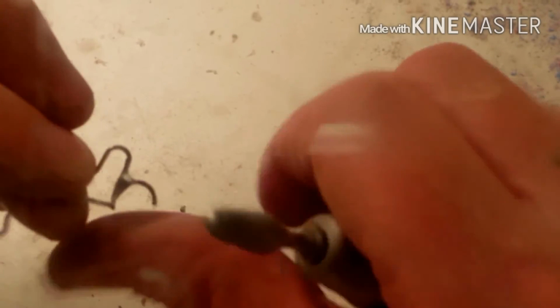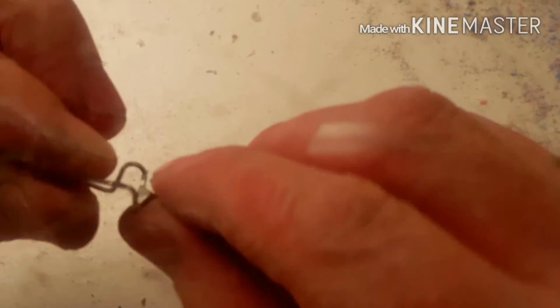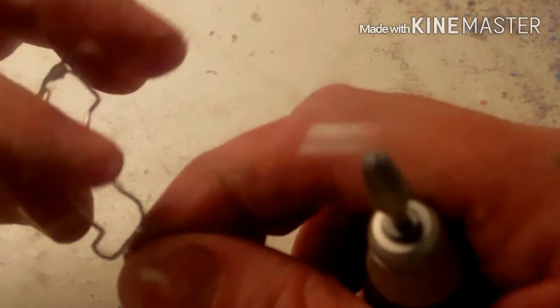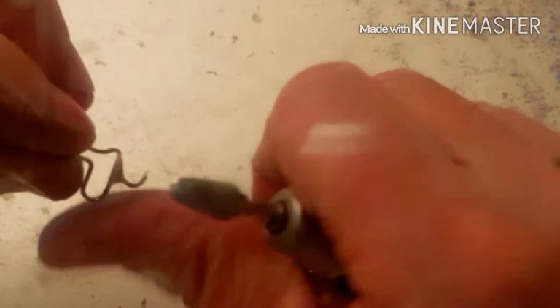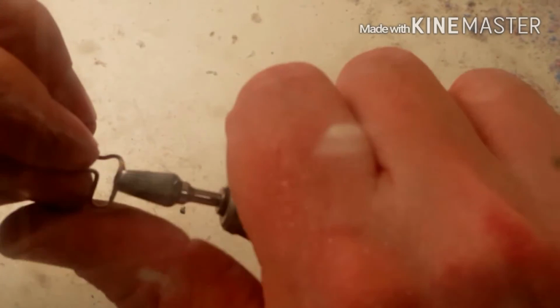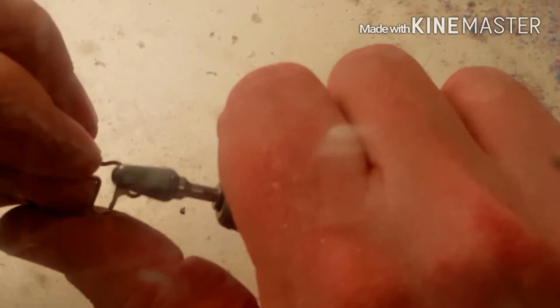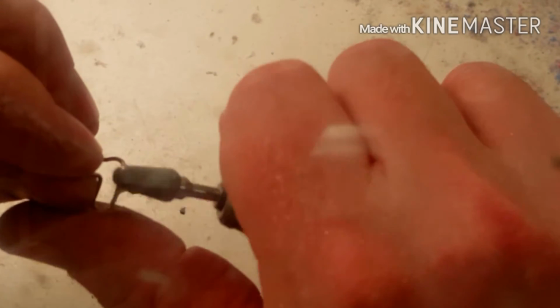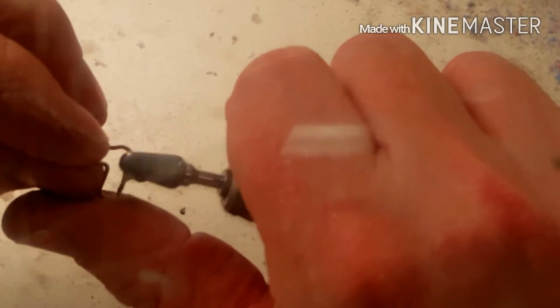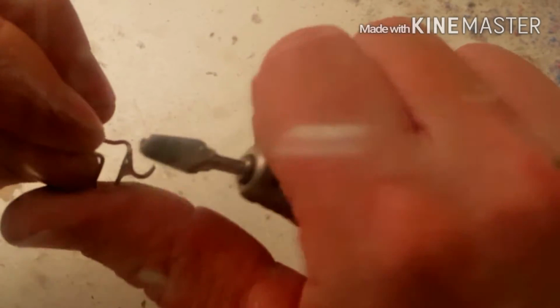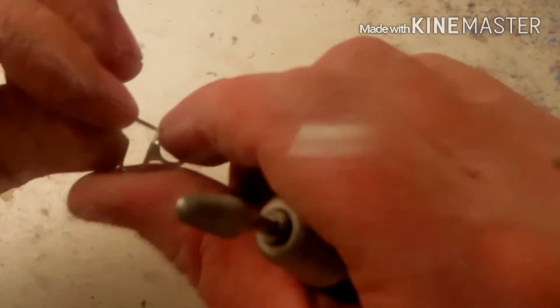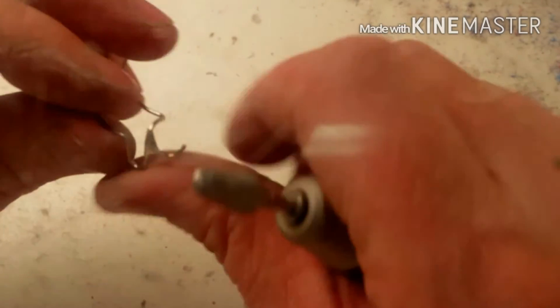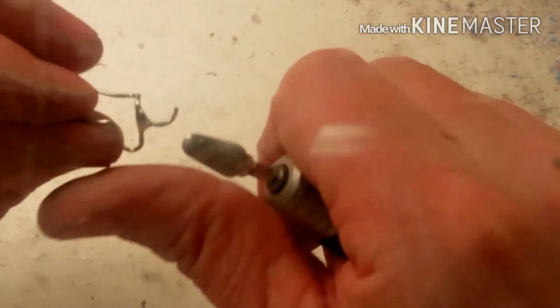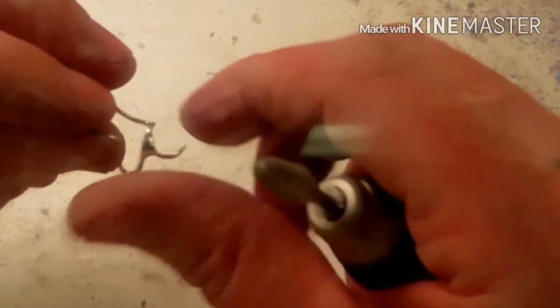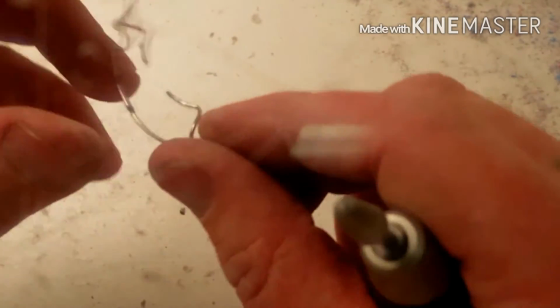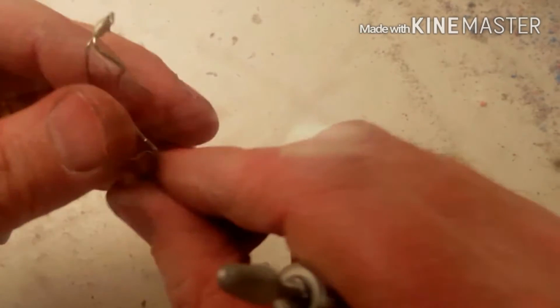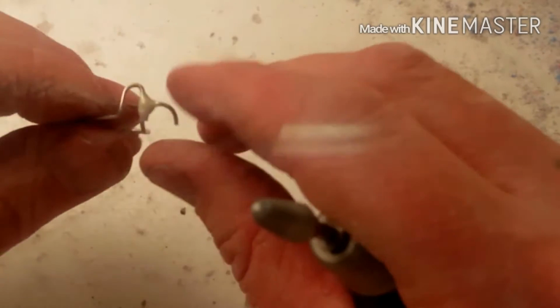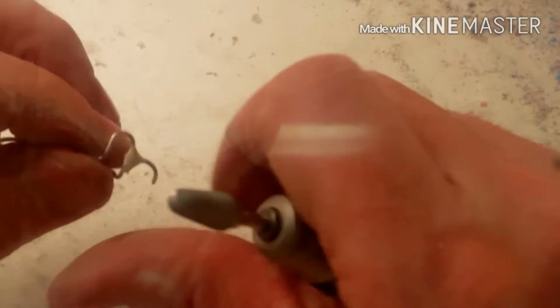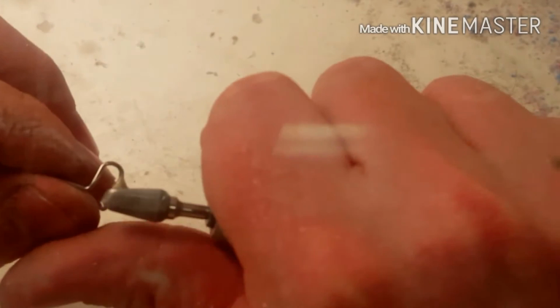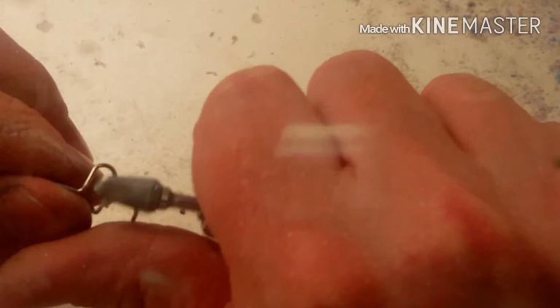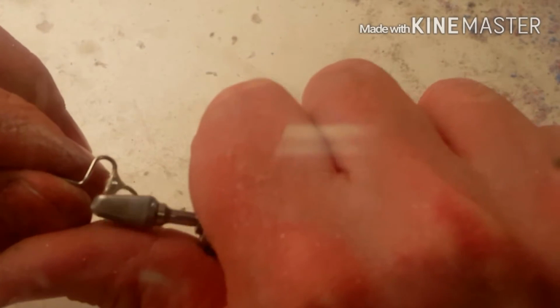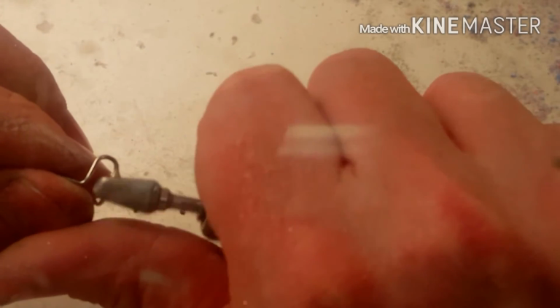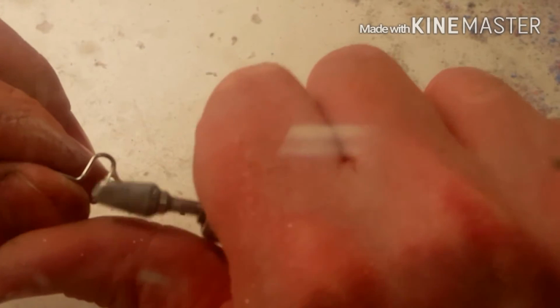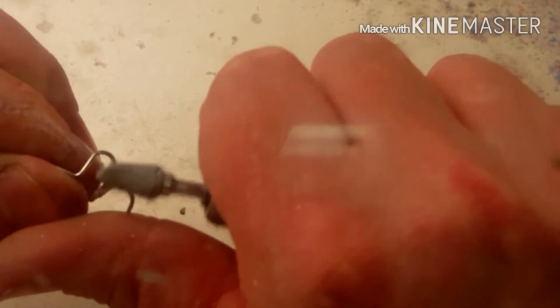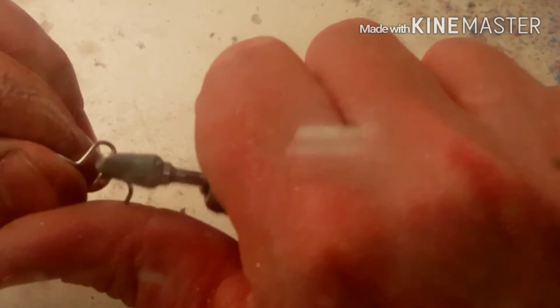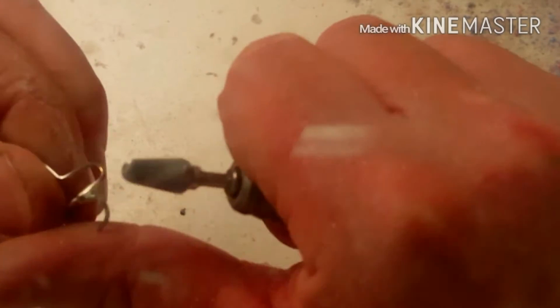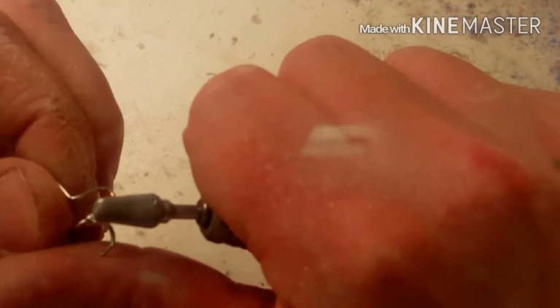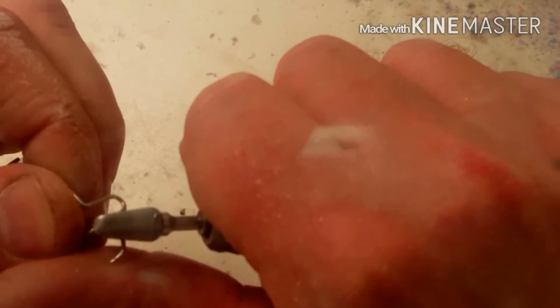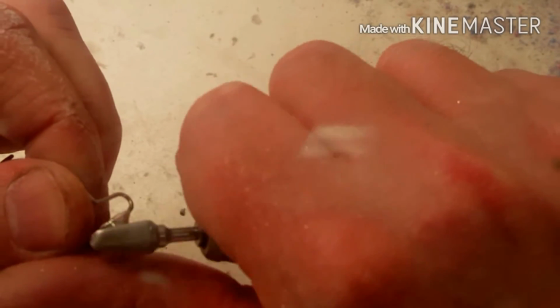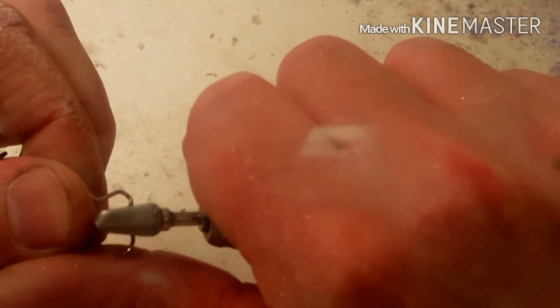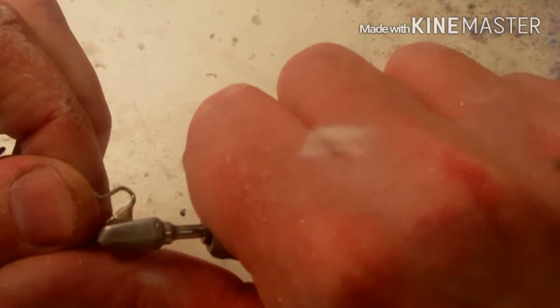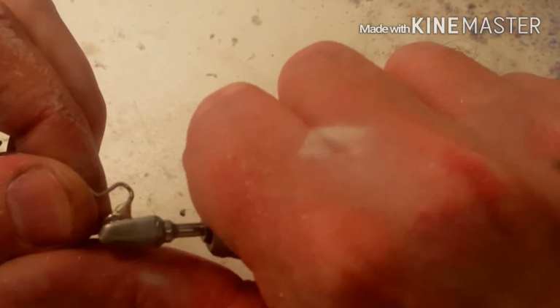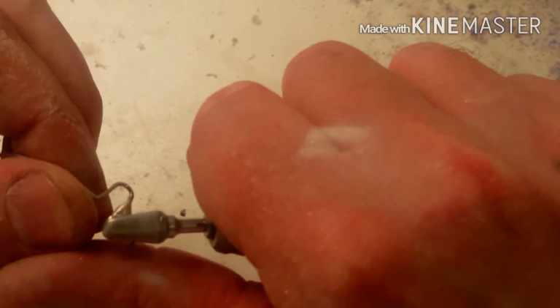I'll then switch up the burr and use more of a tapering burr just to do some tighter finishing. We'll see that in a second.